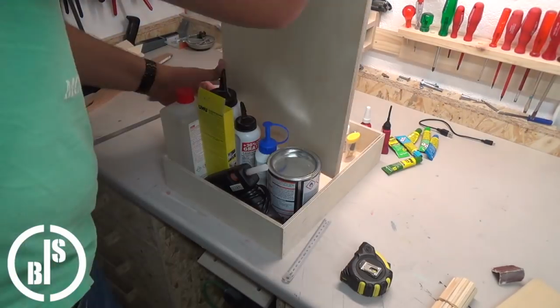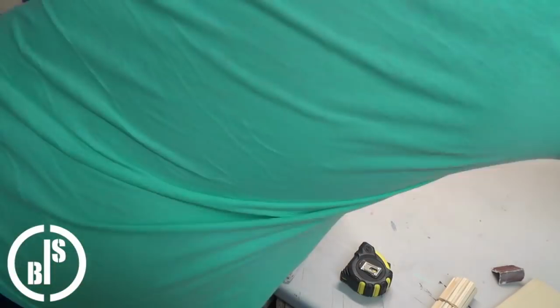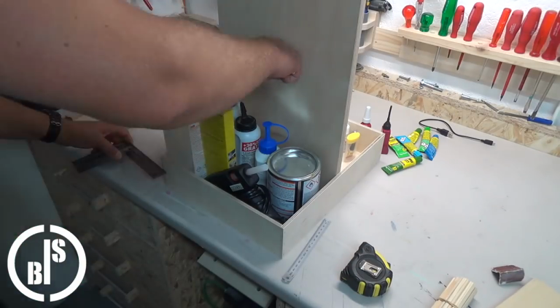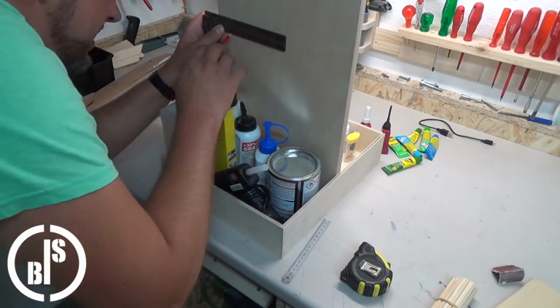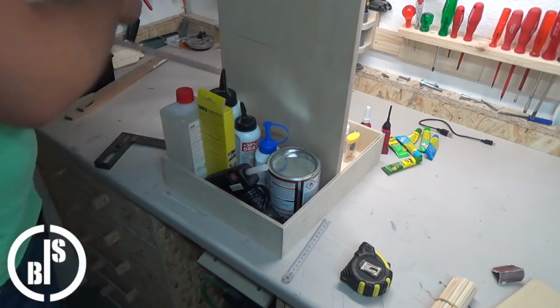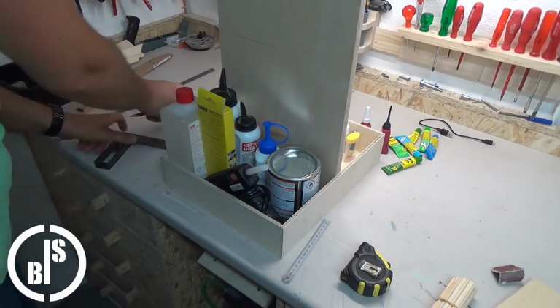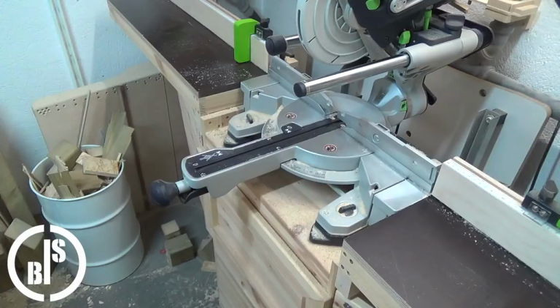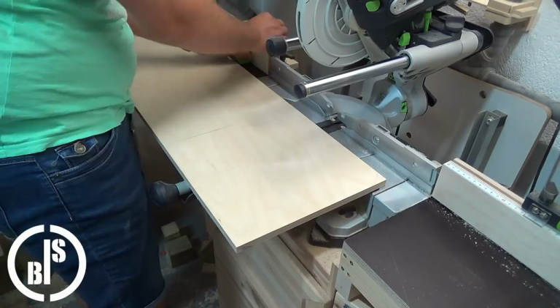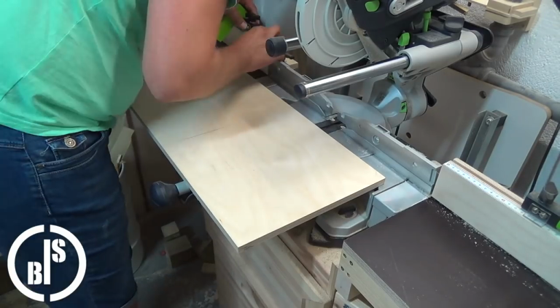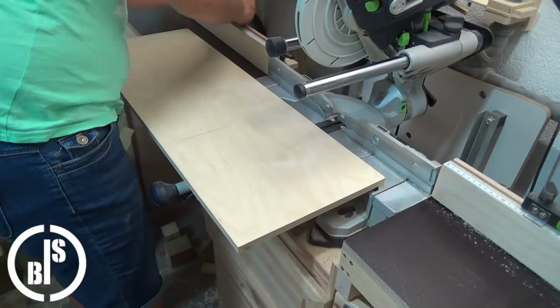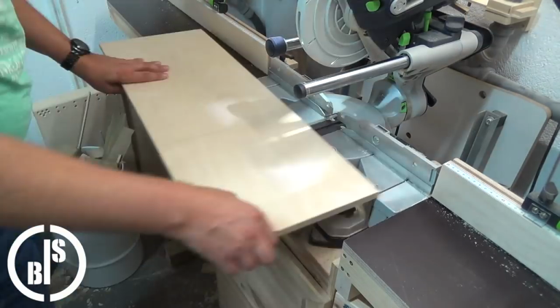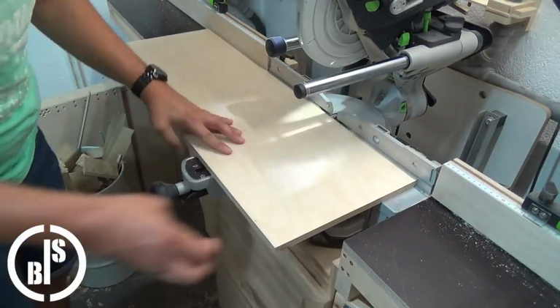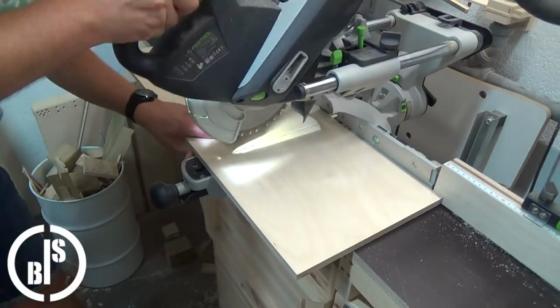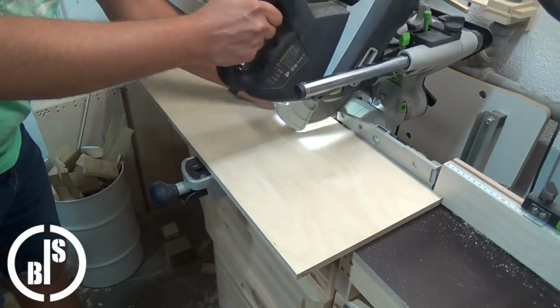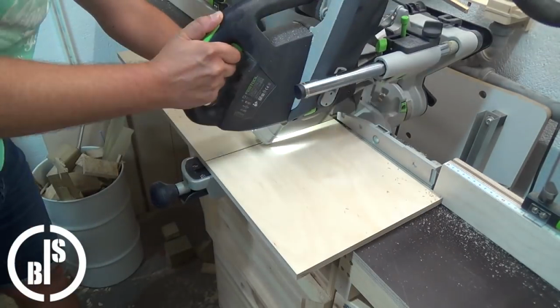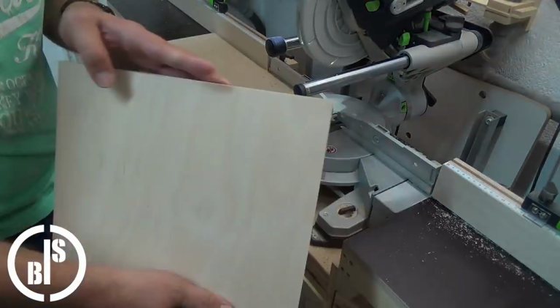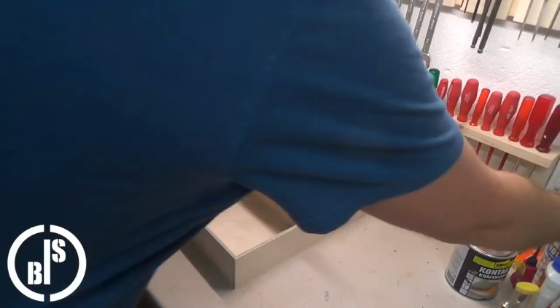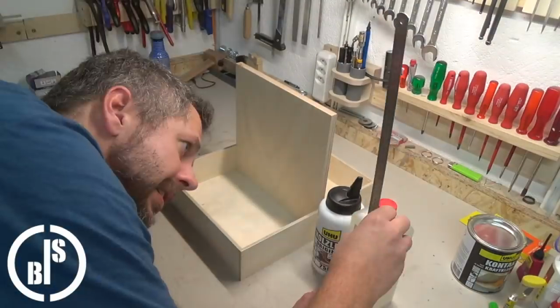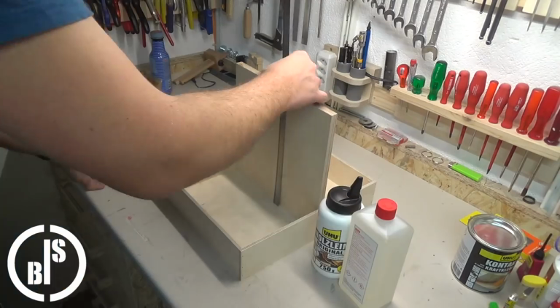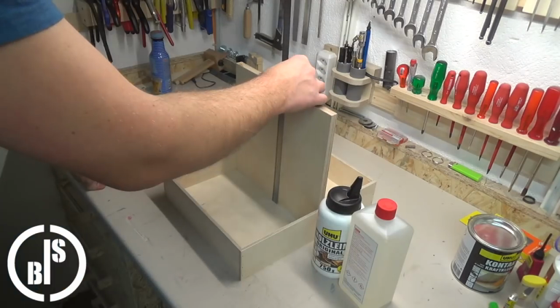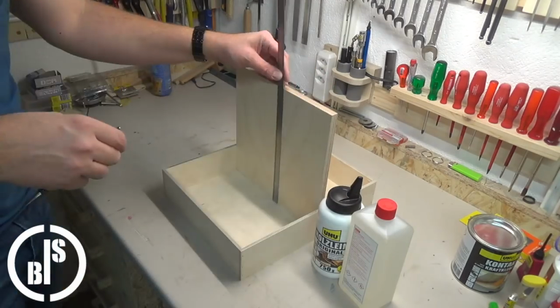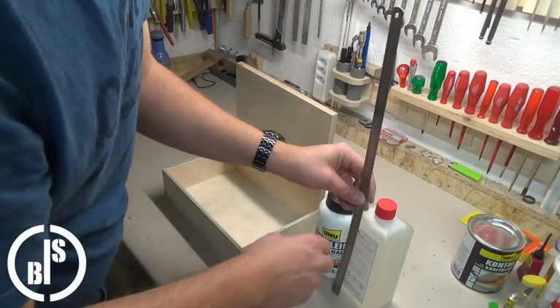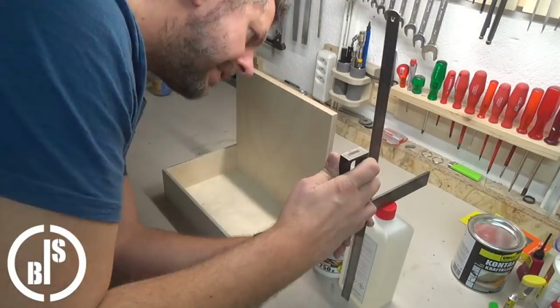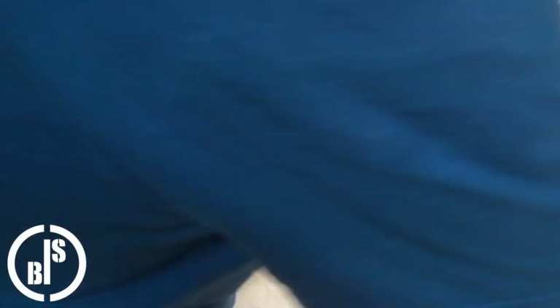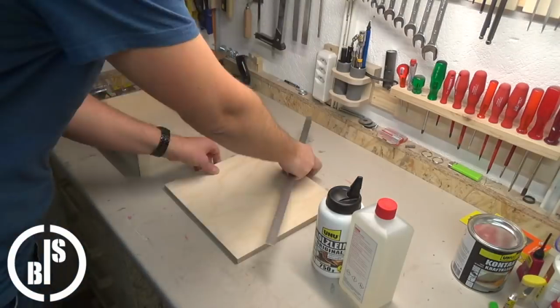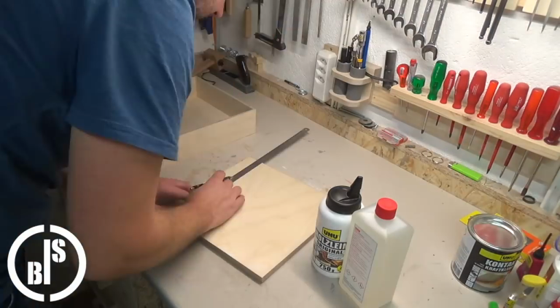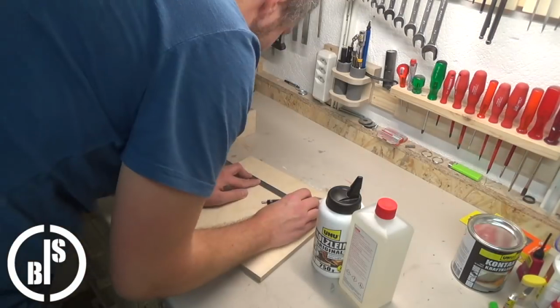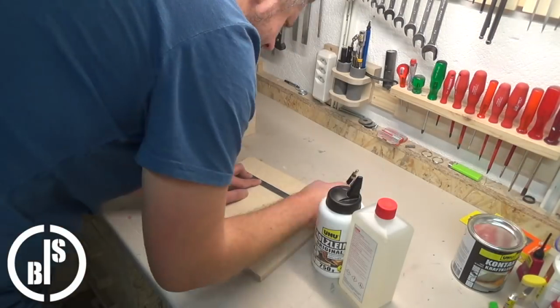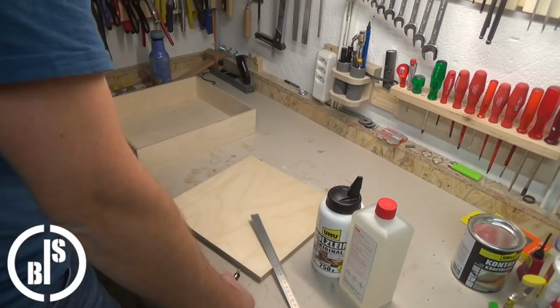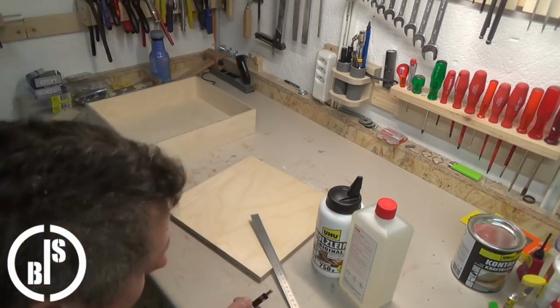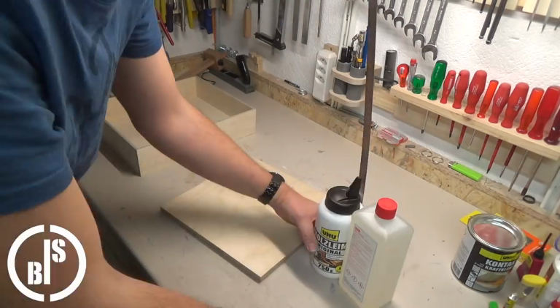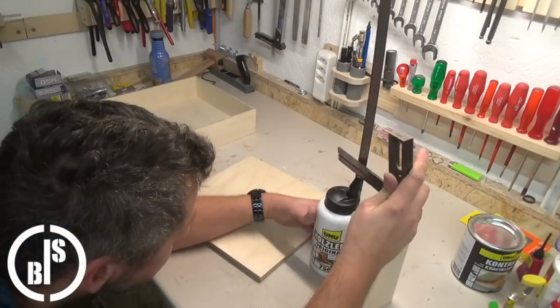Next I cut the handle part which is also a divider for the tray. At this point I just wanted to make a tray with a handle but without lids, like the caddy Chuck or whoever has made.